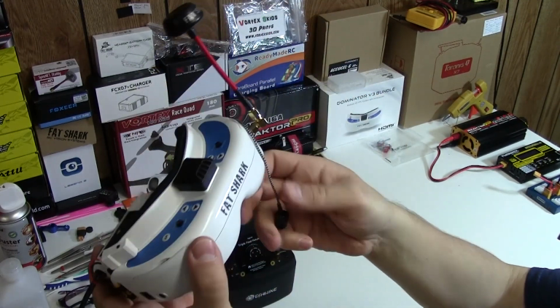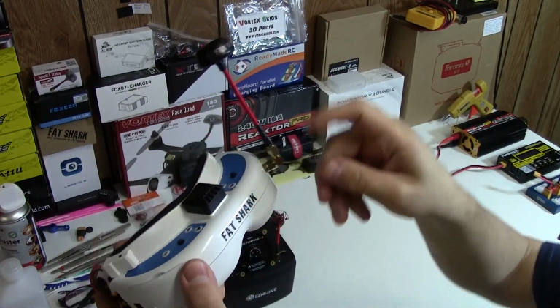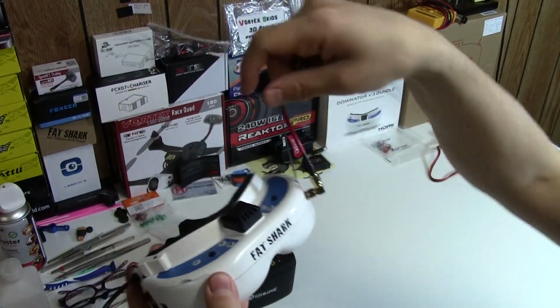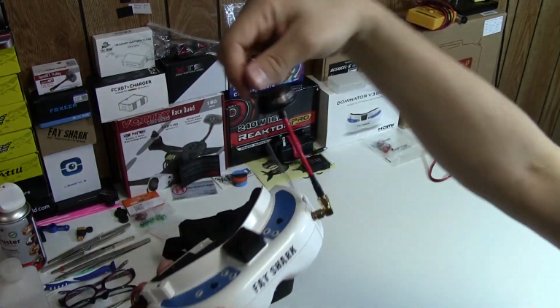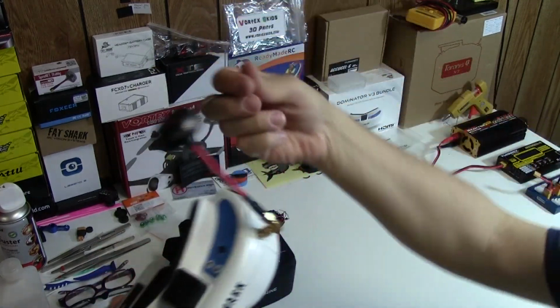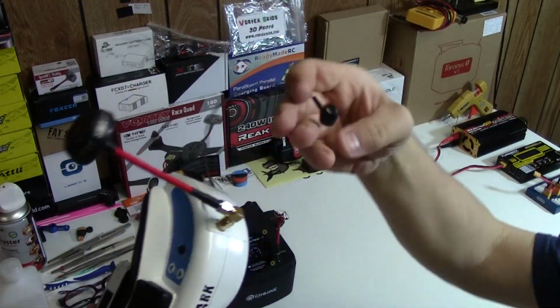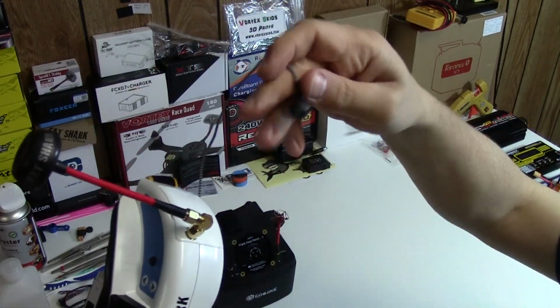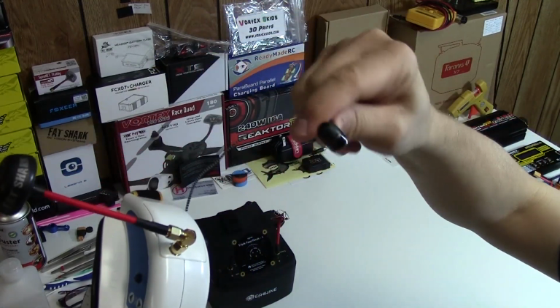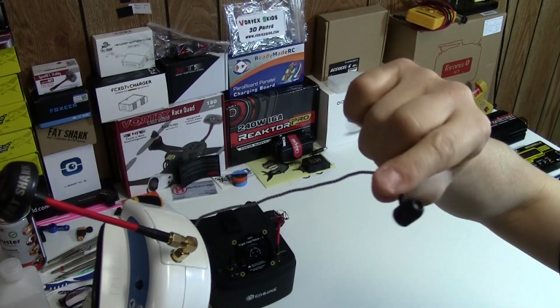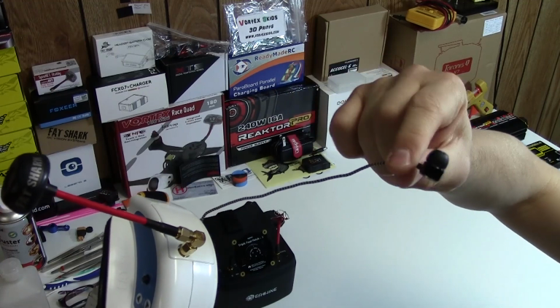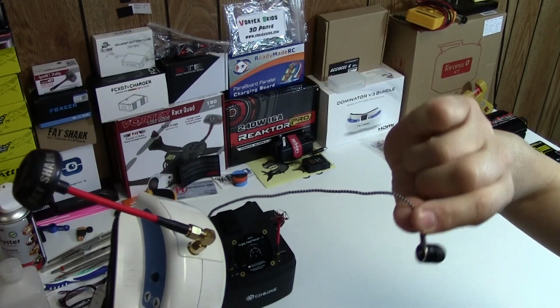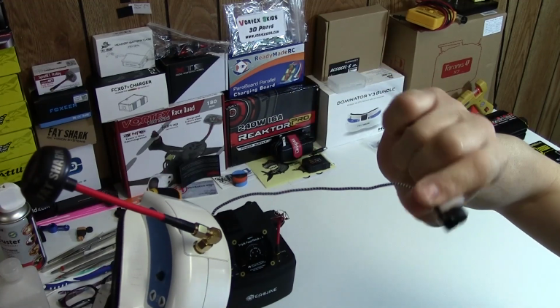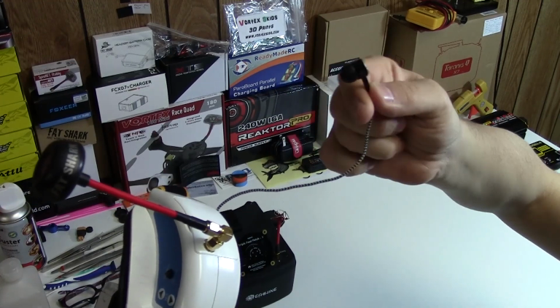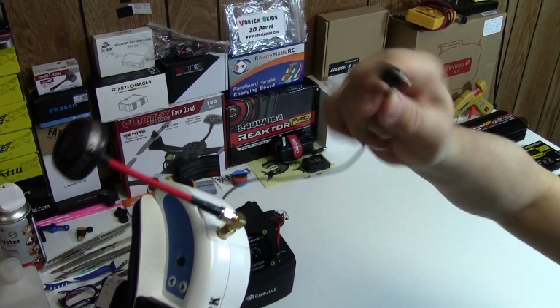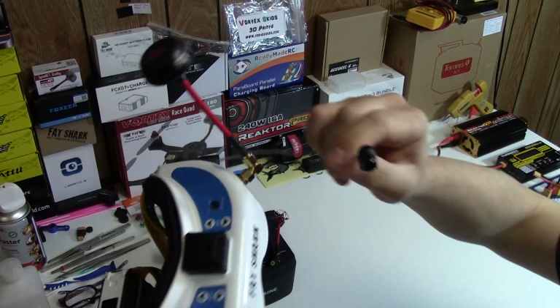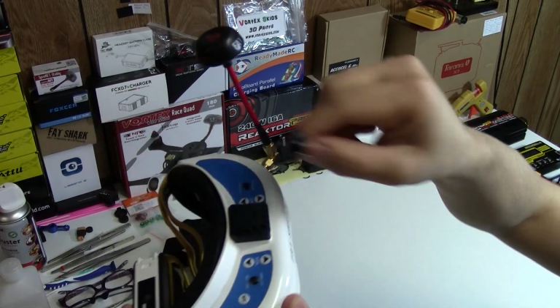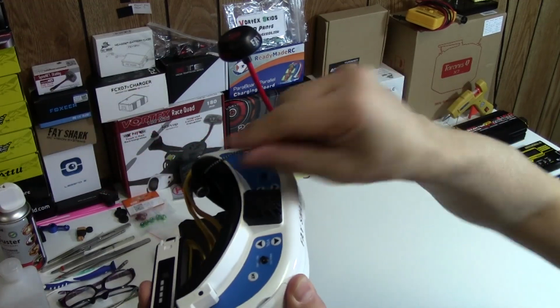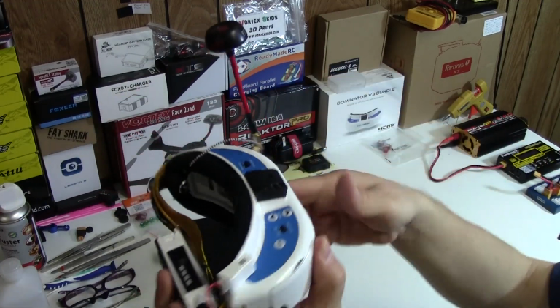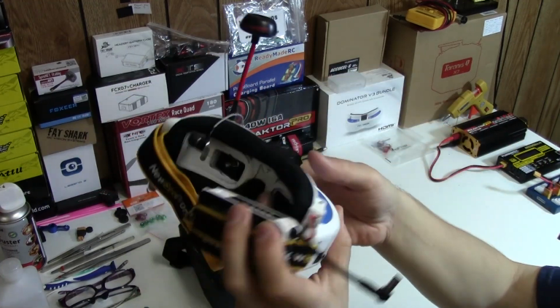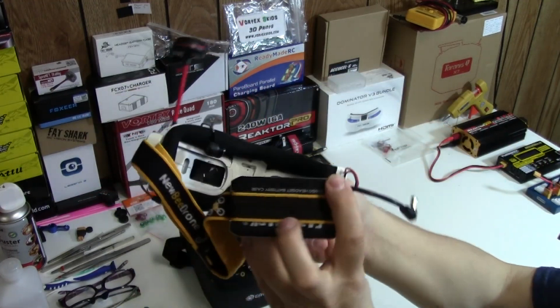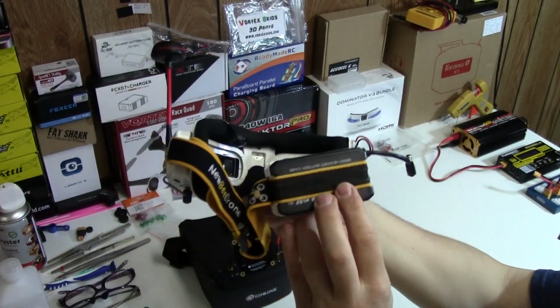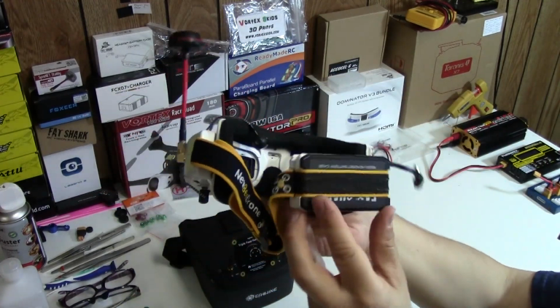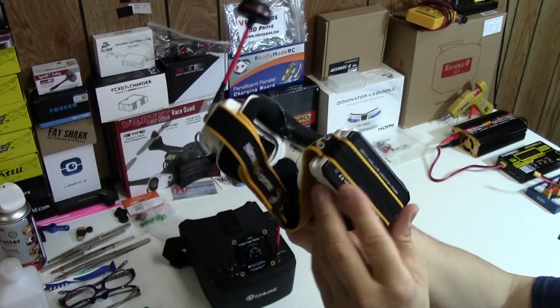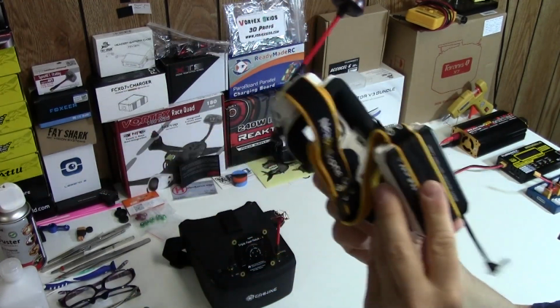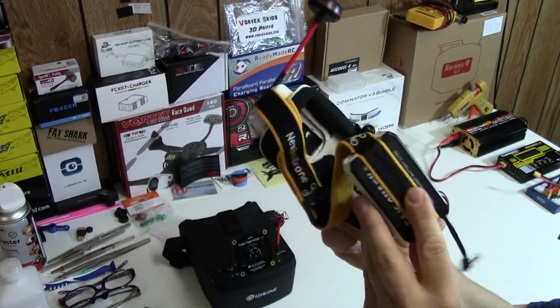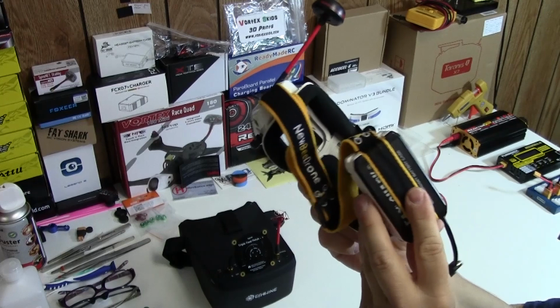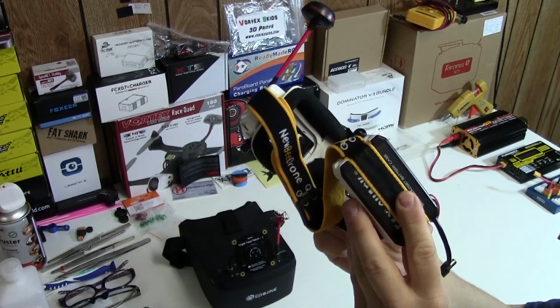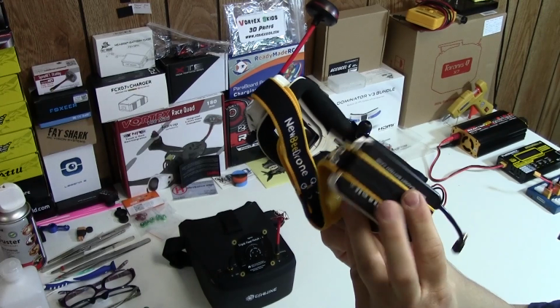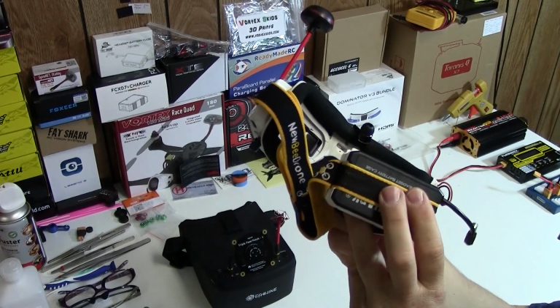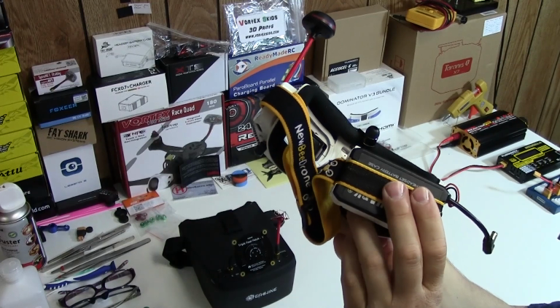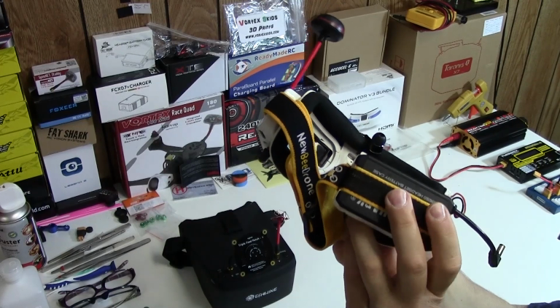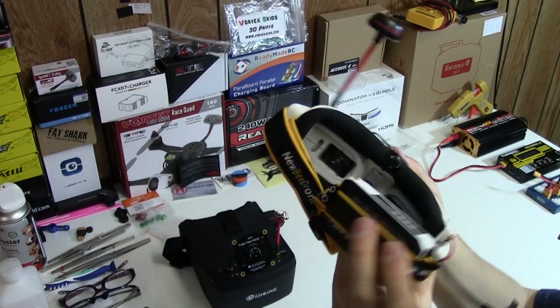I got a different strap, which makes it better. And I got the single-sided Mr. Steele earpiece that I wear, which really helps me out a lot. These are the Dominator V3s.